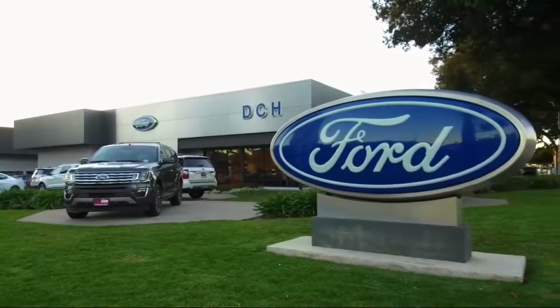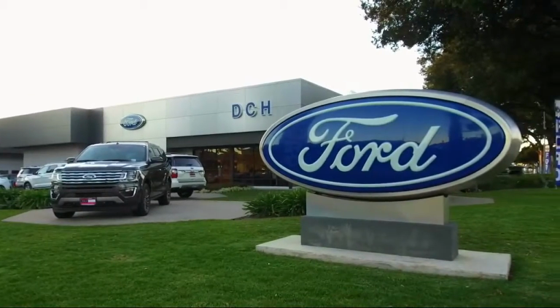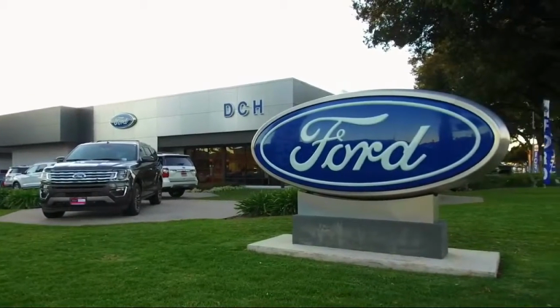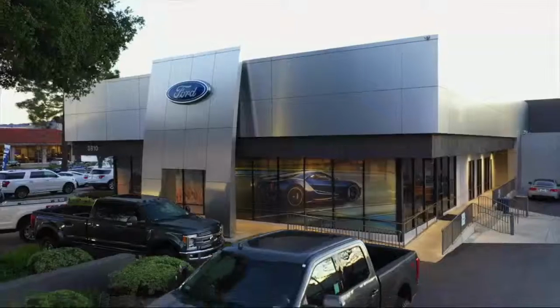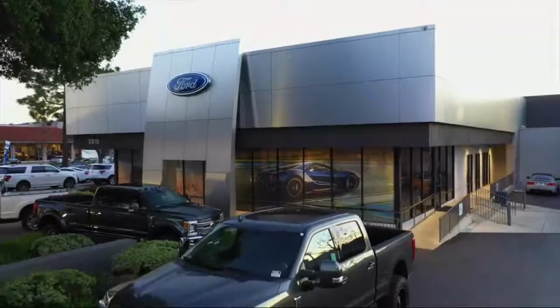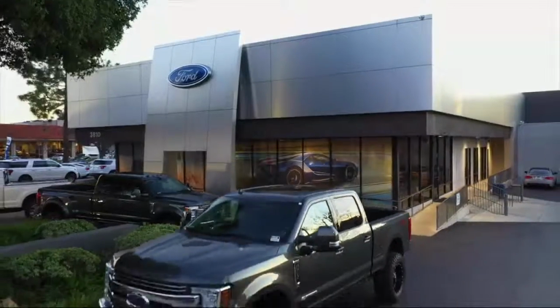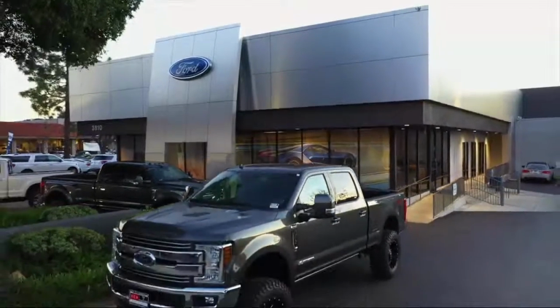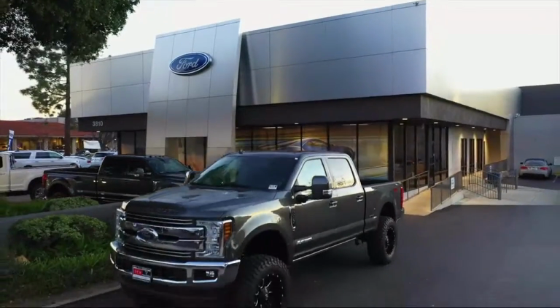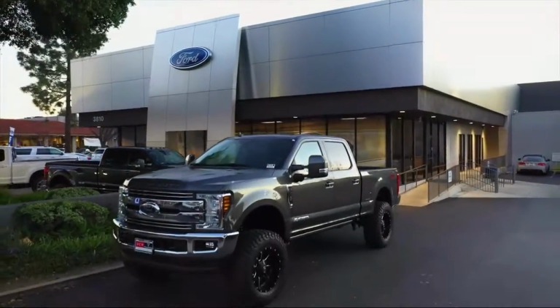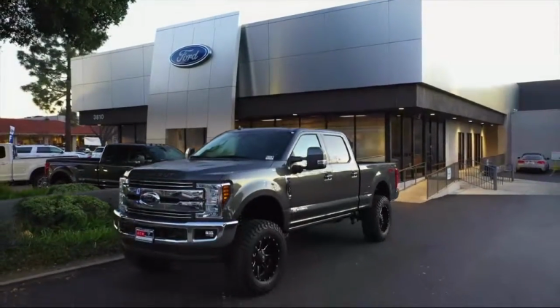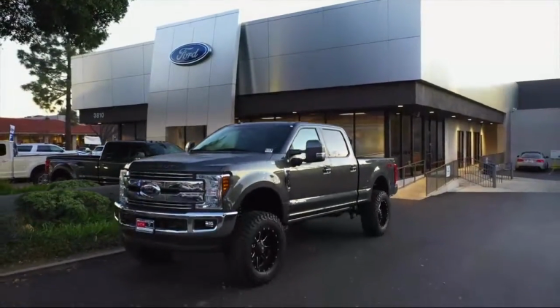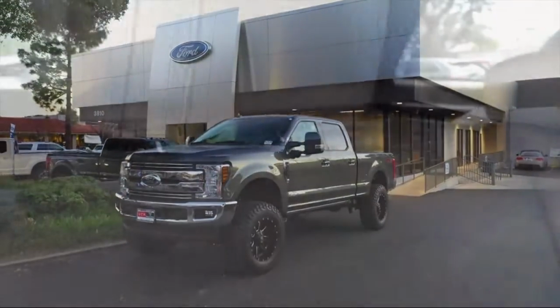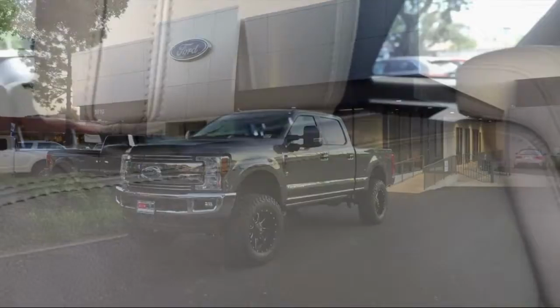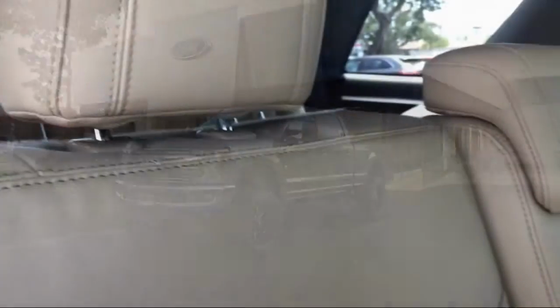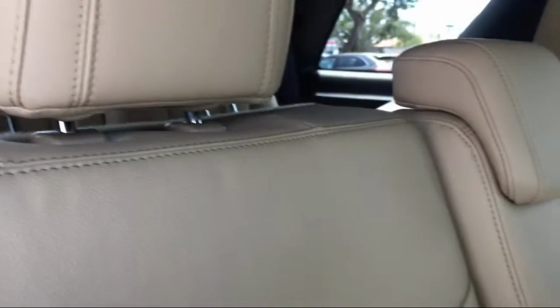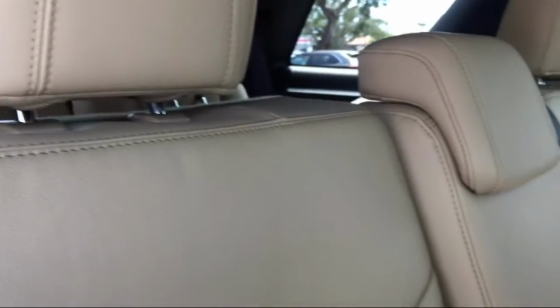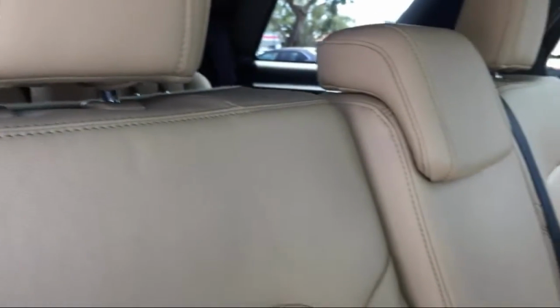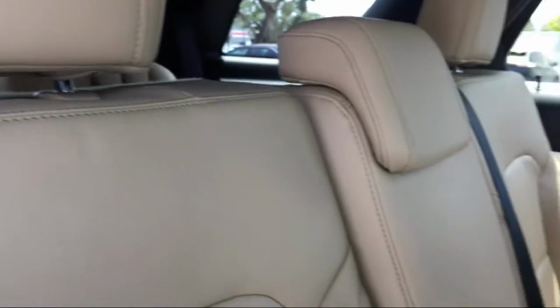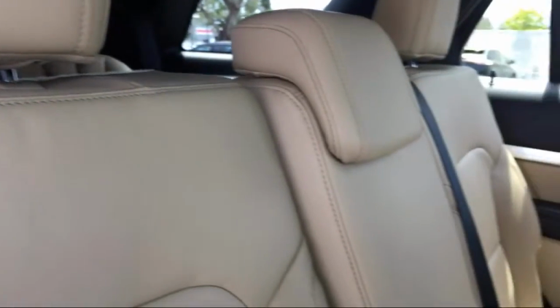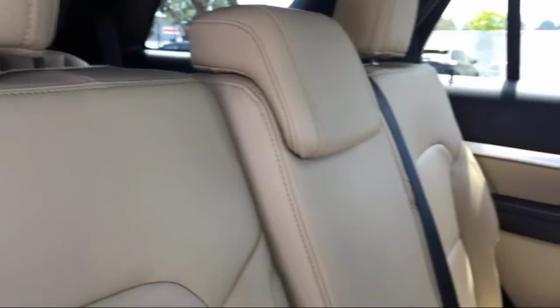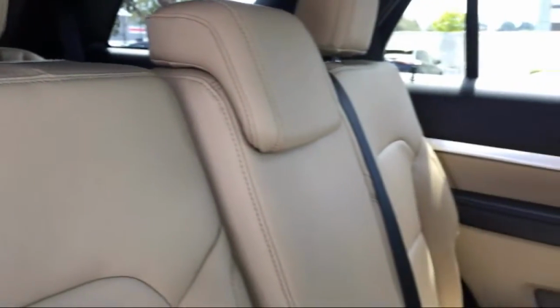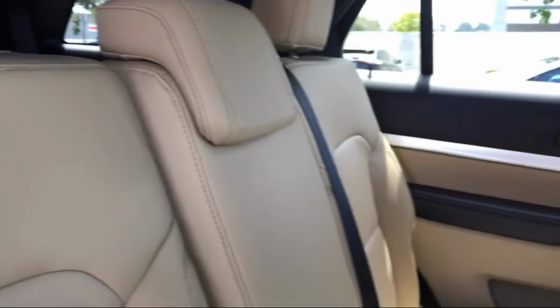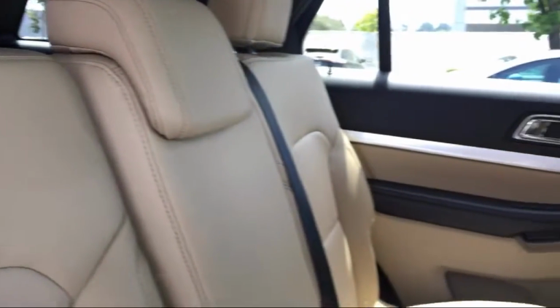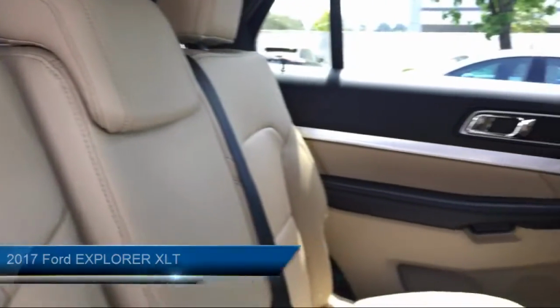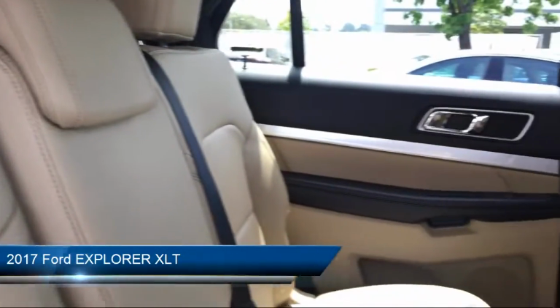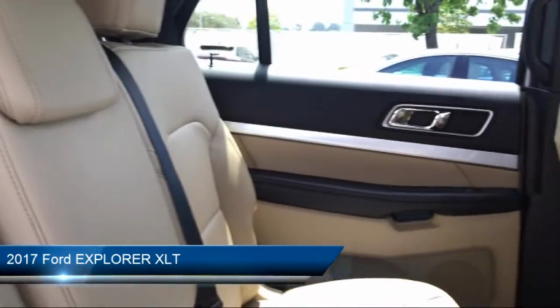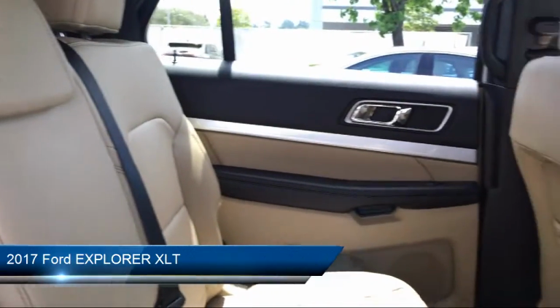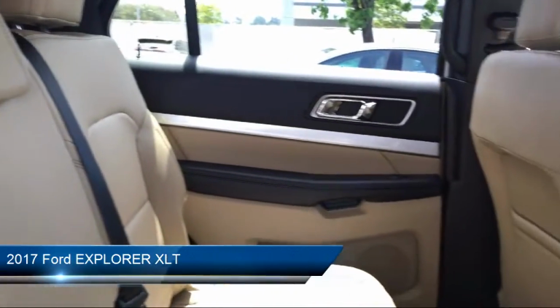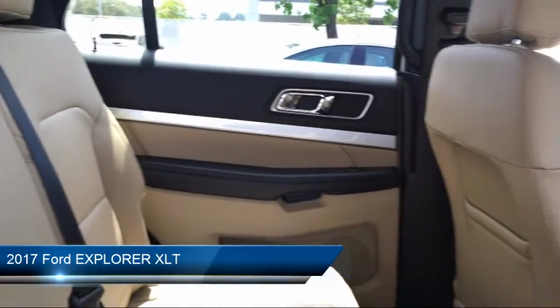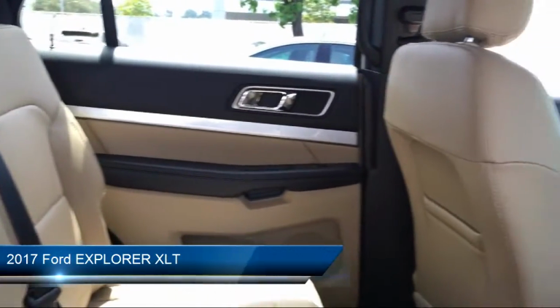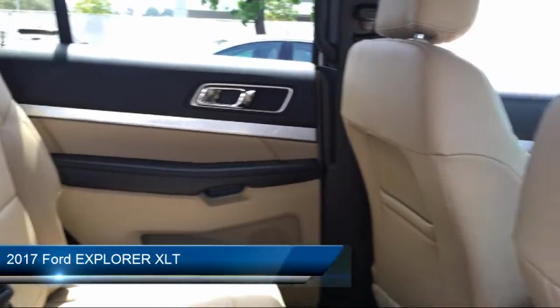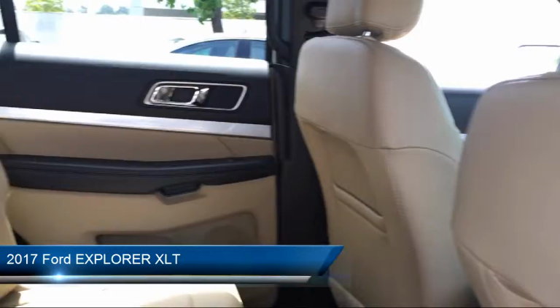Welcome to DCH Ford of Thousand Oaks, your premier destination for purchasing a vehicle. Here's a look at another one of our great vehicles from our inventory.